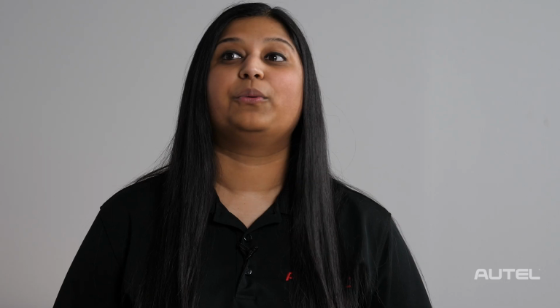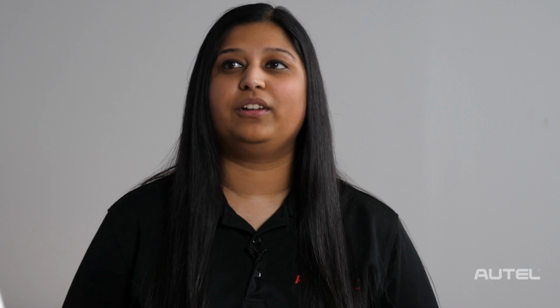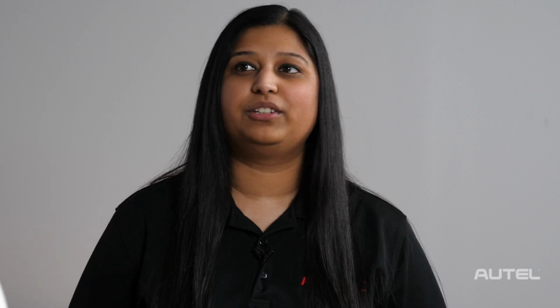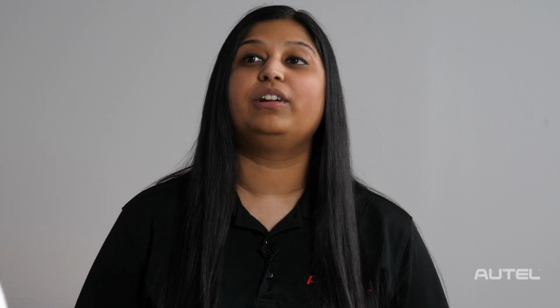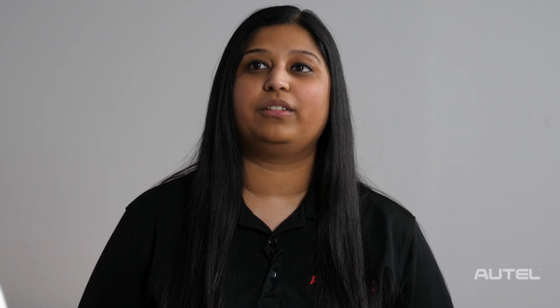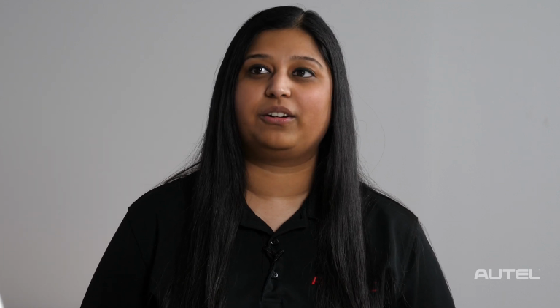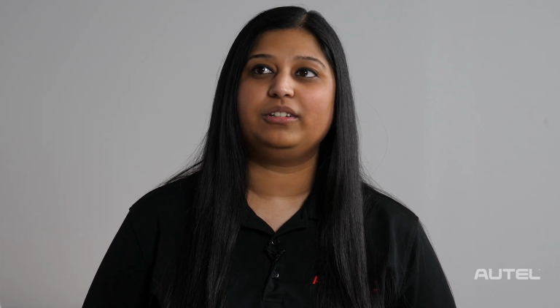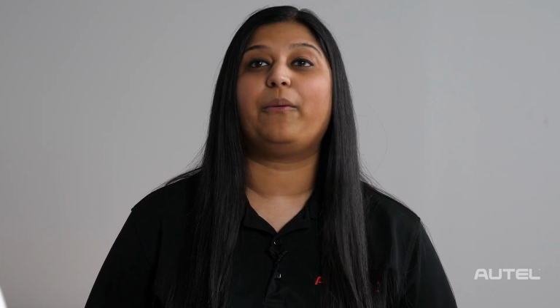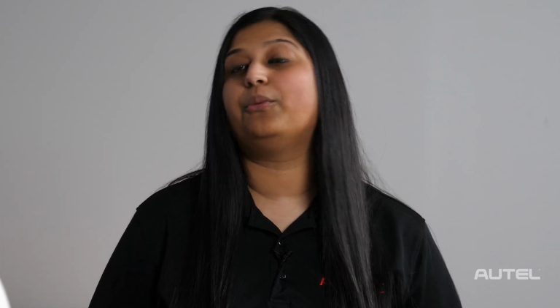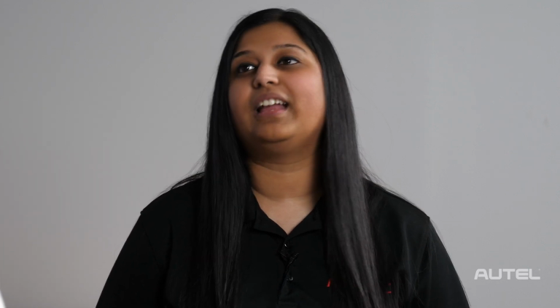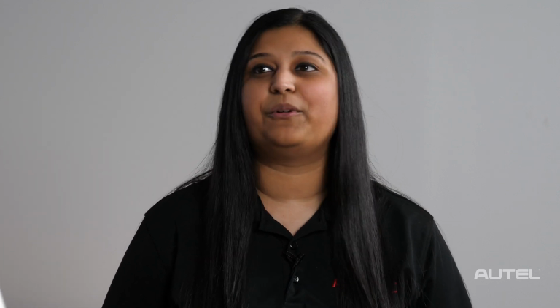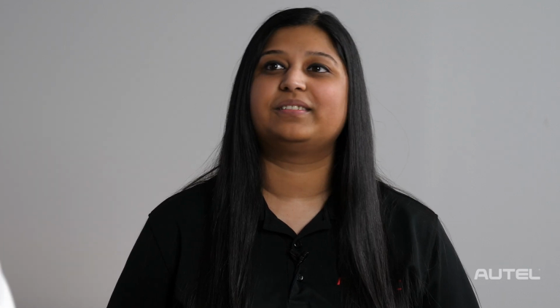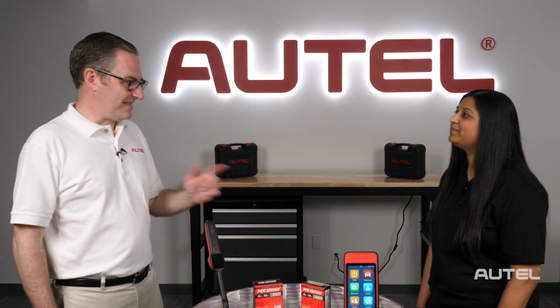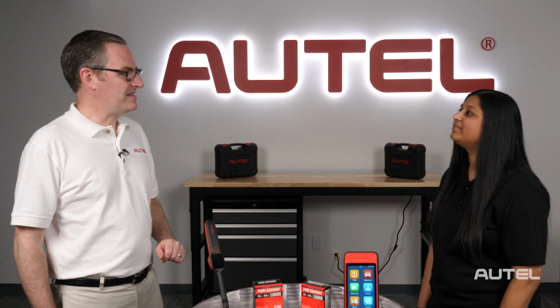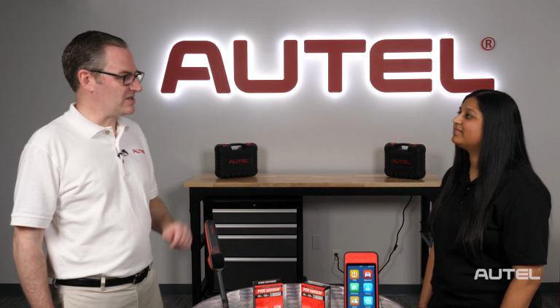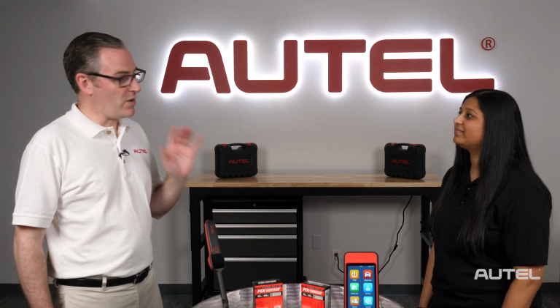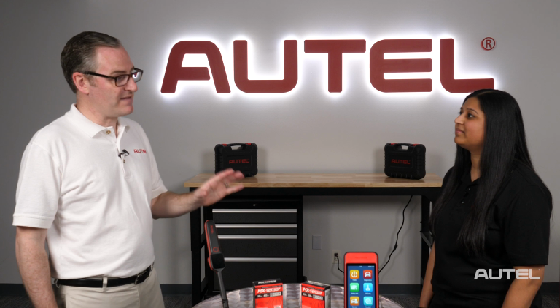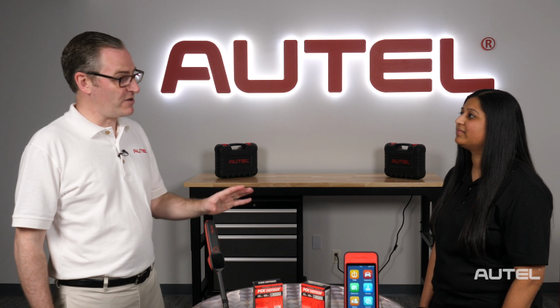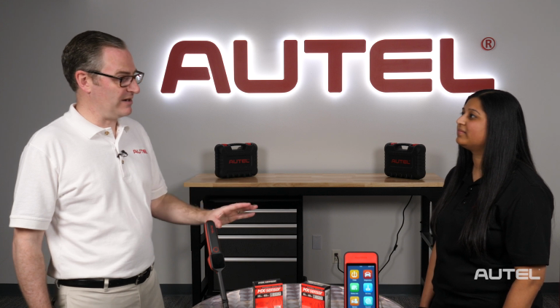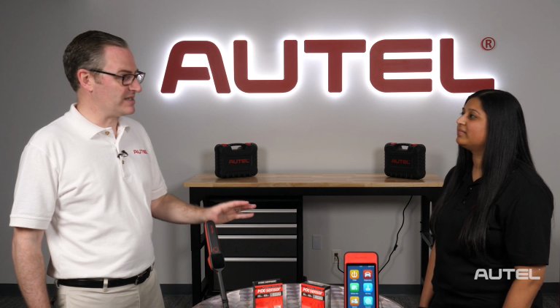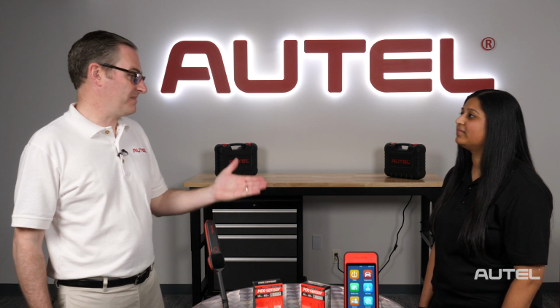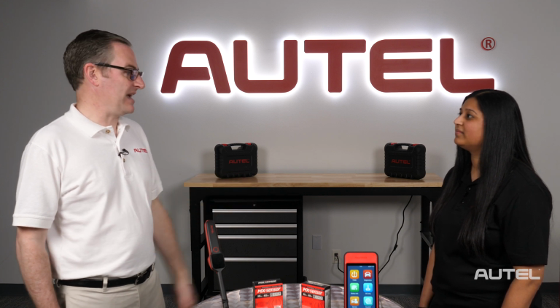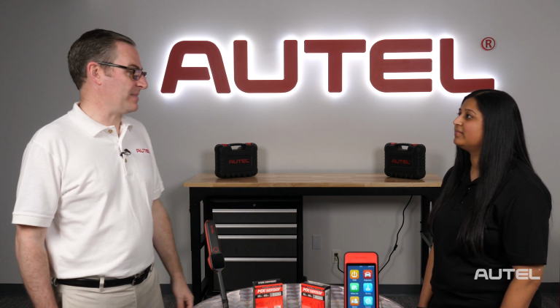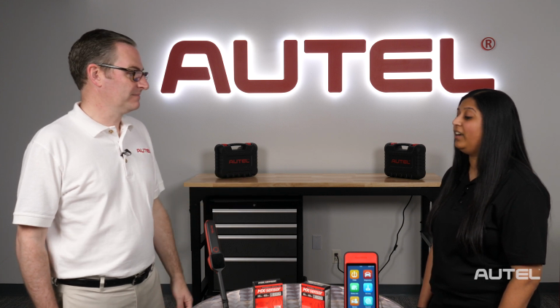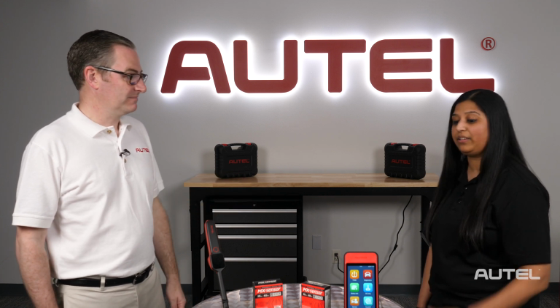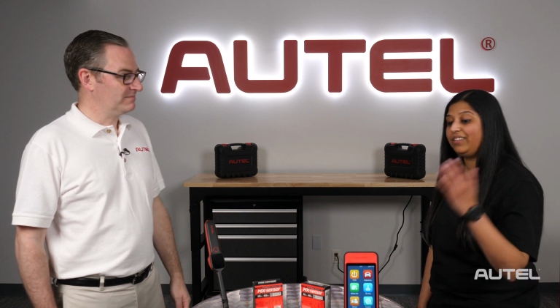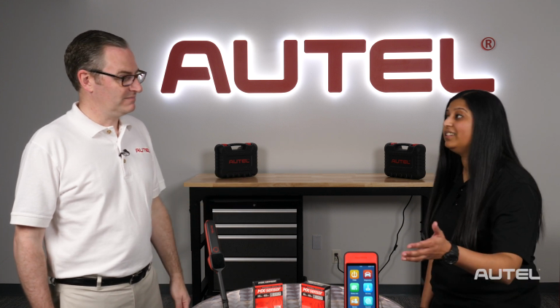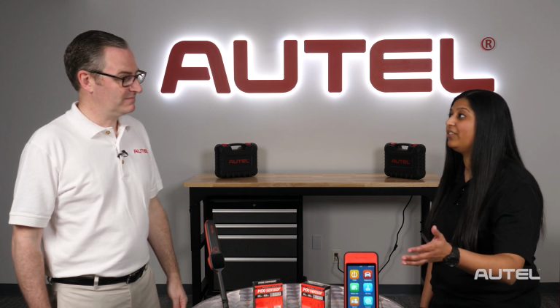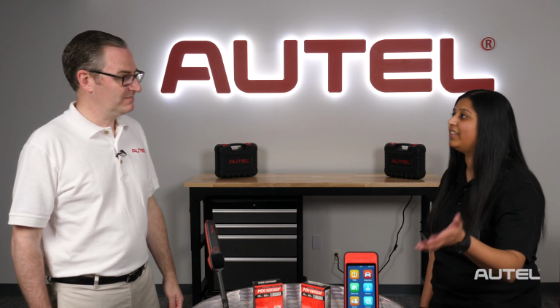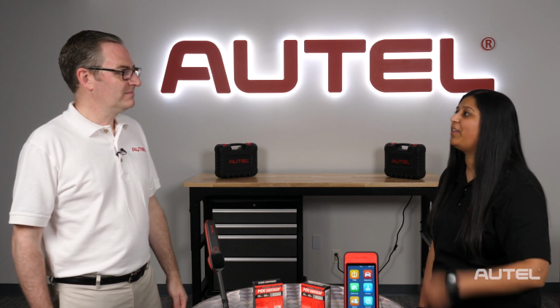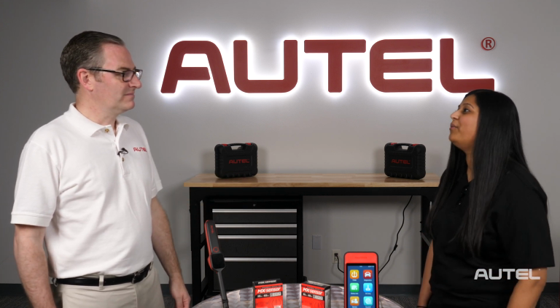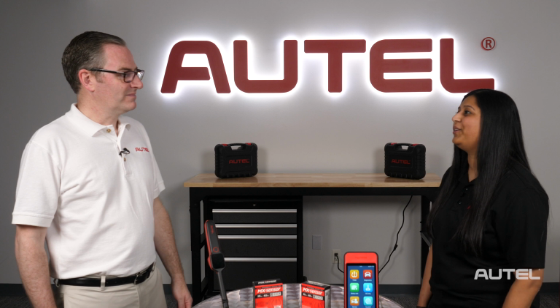What you want to do is perform a relearn on the vehicle, so that way you won't have the light anymore. That makes sense. So what do we have in our arsenal here at Autel that can make that happen? I have the ITS 600 — it'll take care of that problem for you.